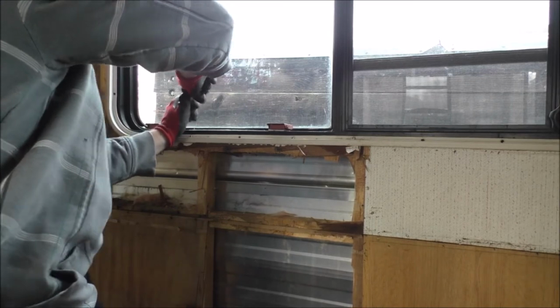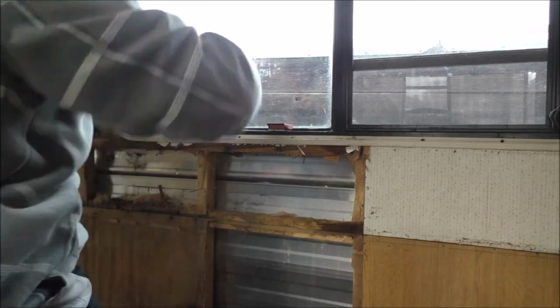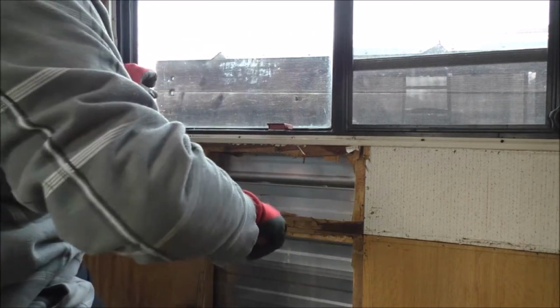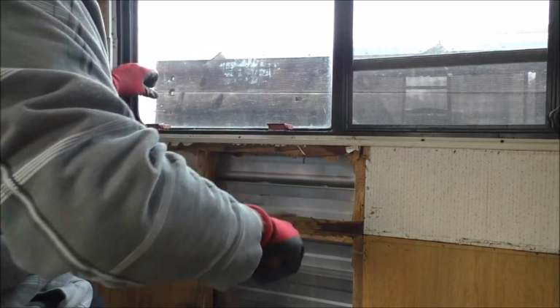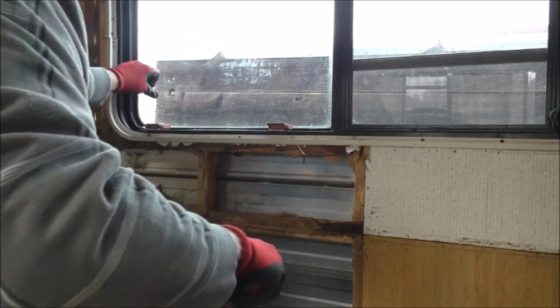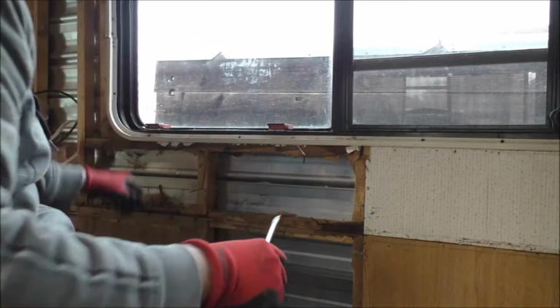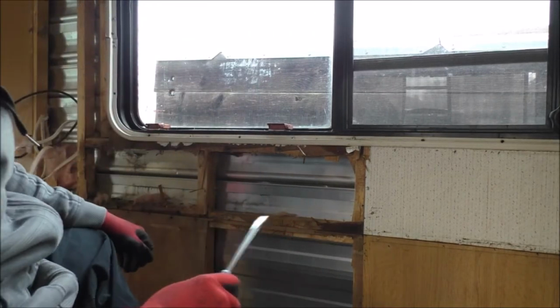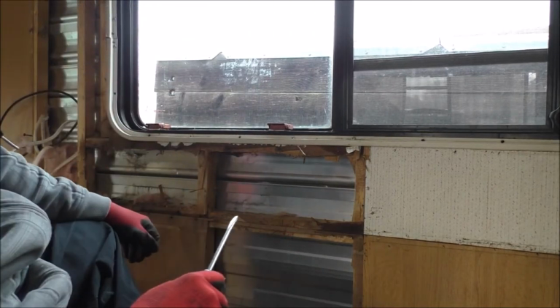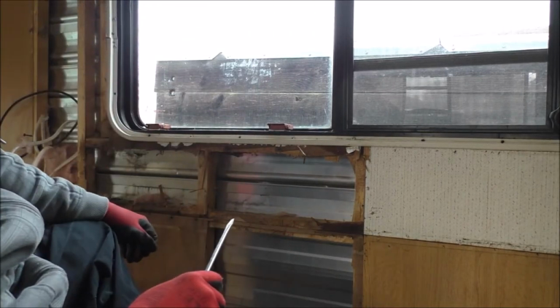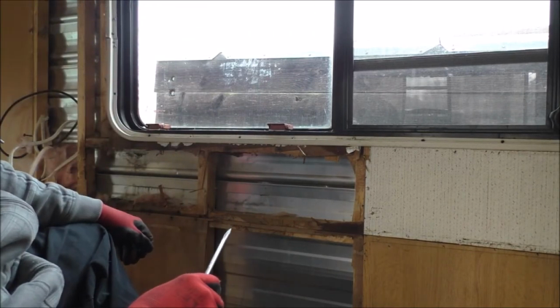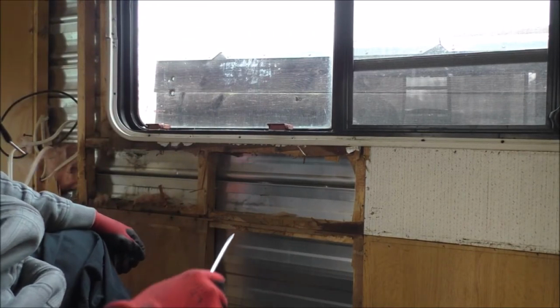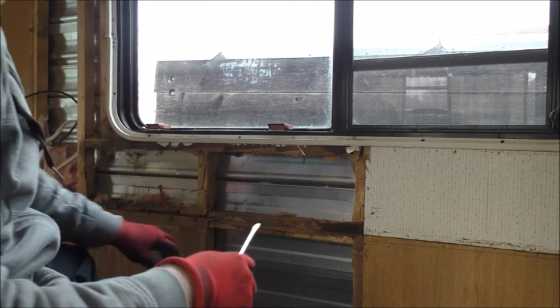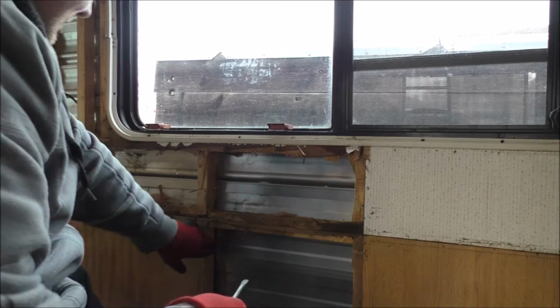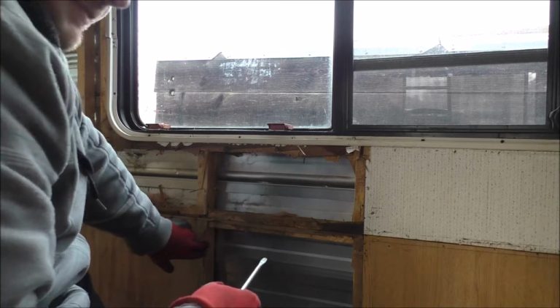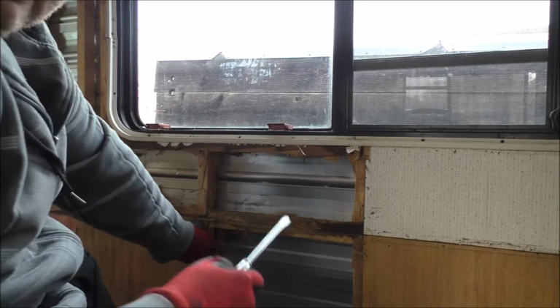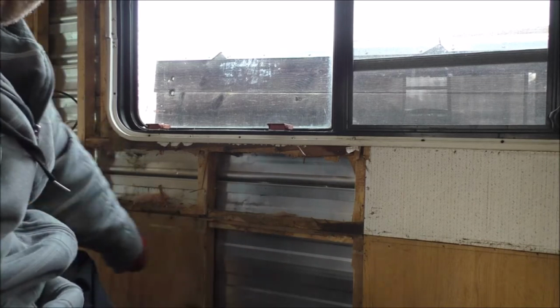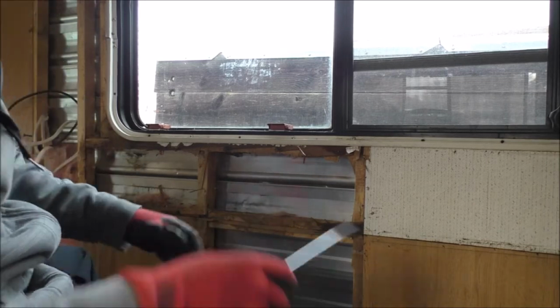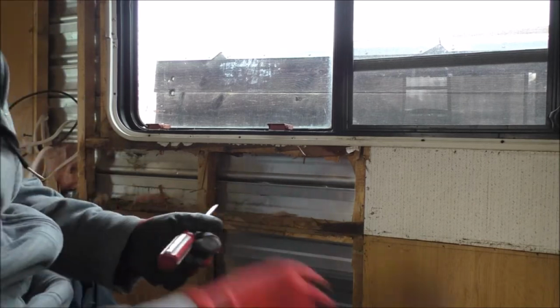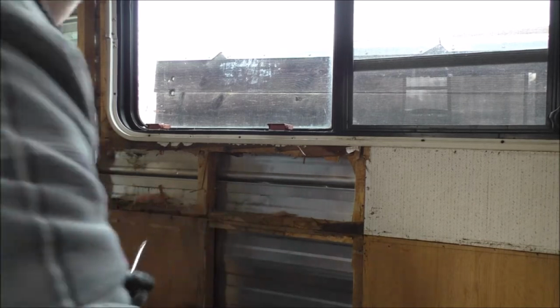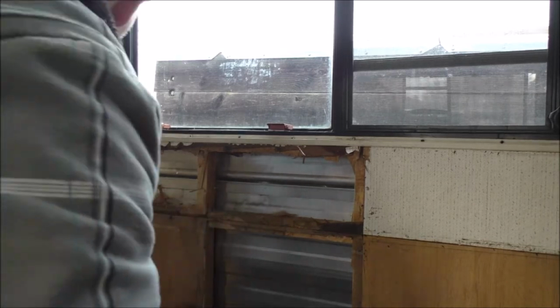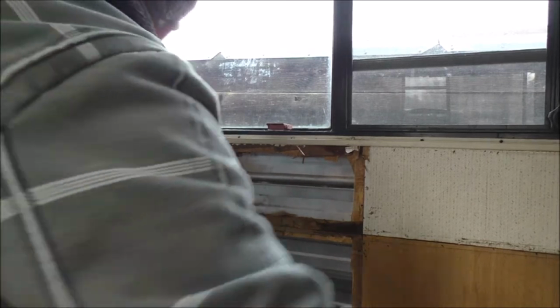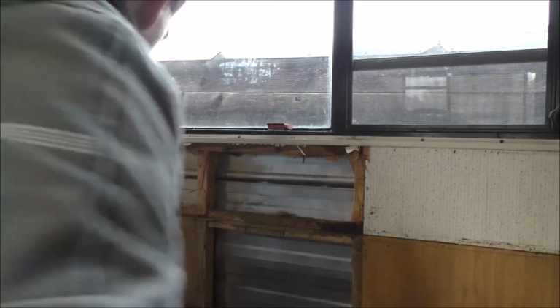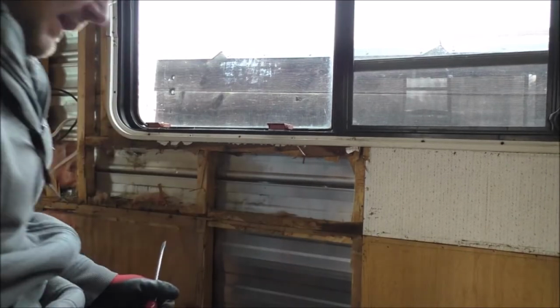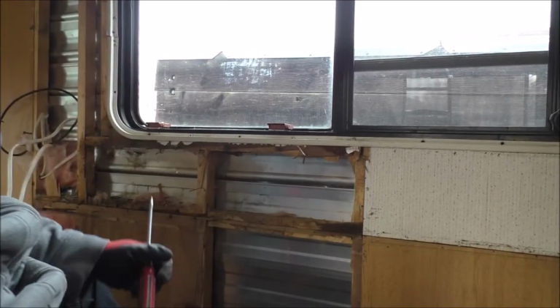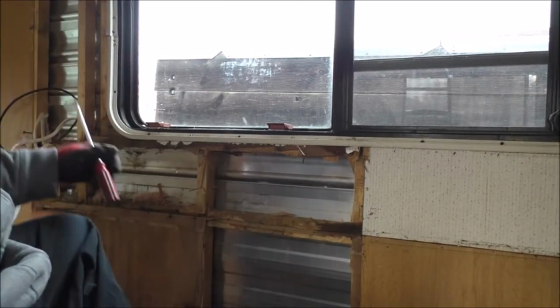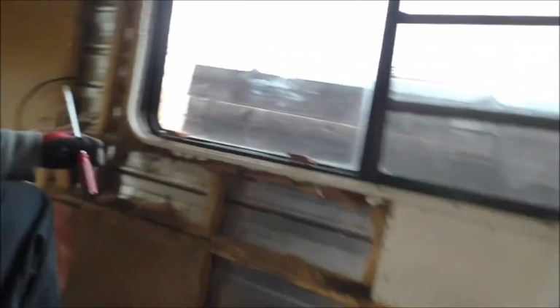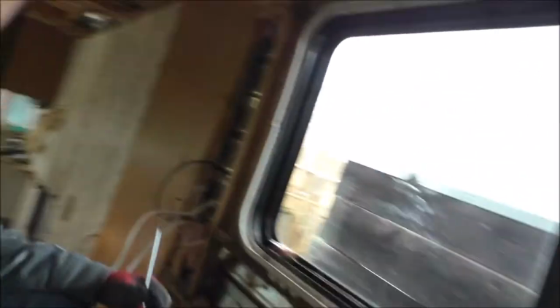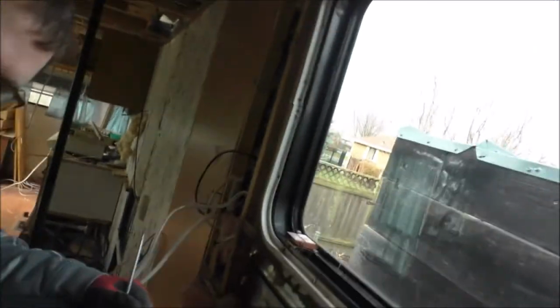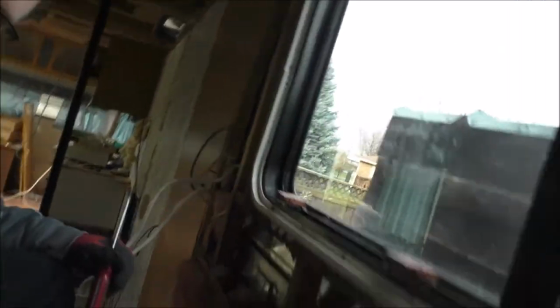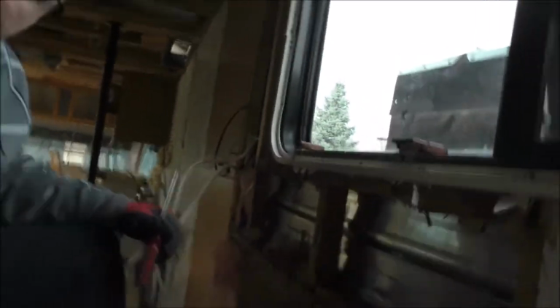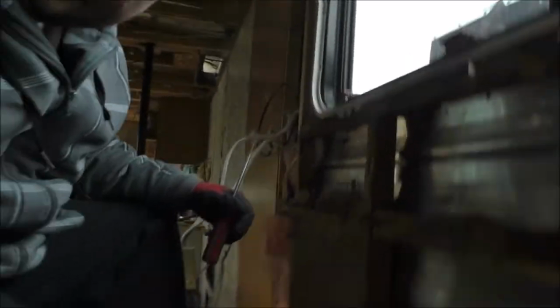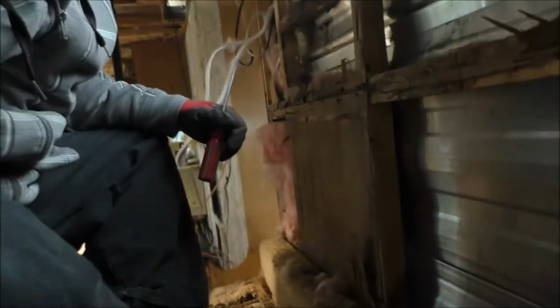This thing is kind of ganky. Alright, let's see if we can continue on with some decent lighting.